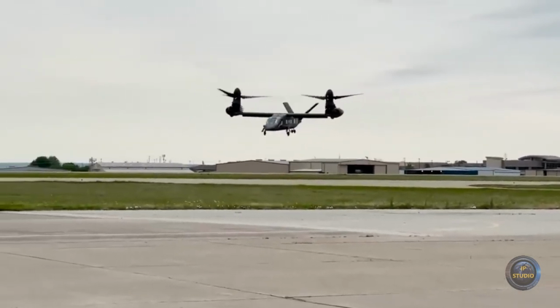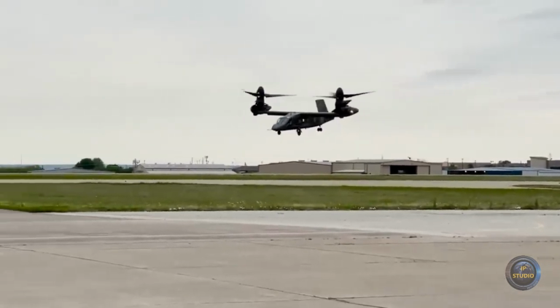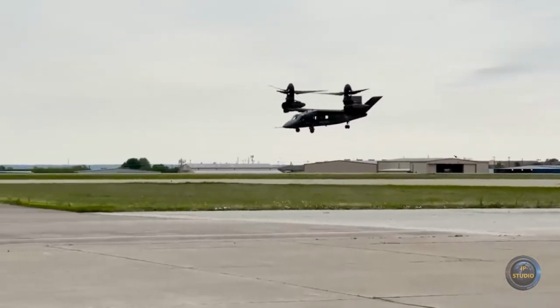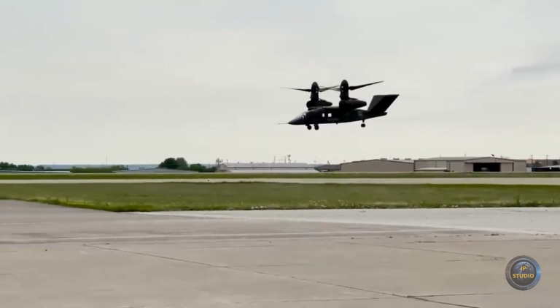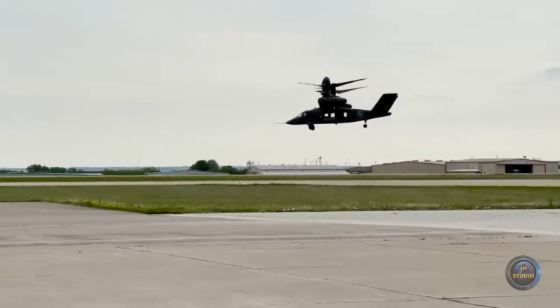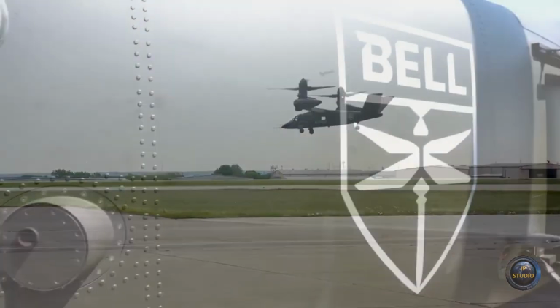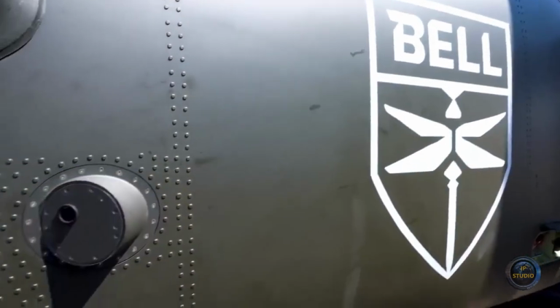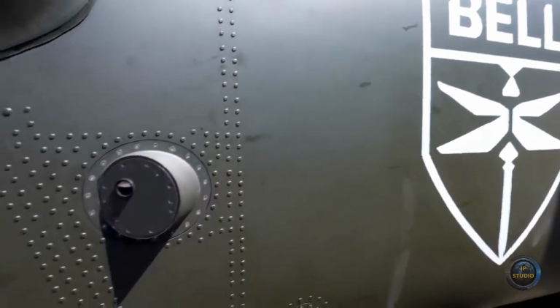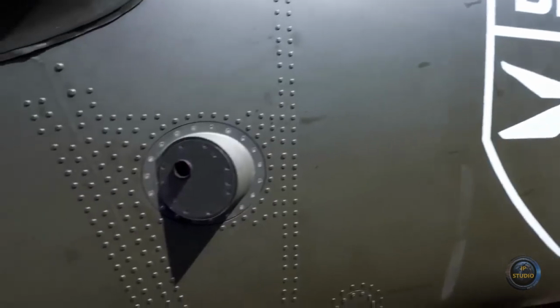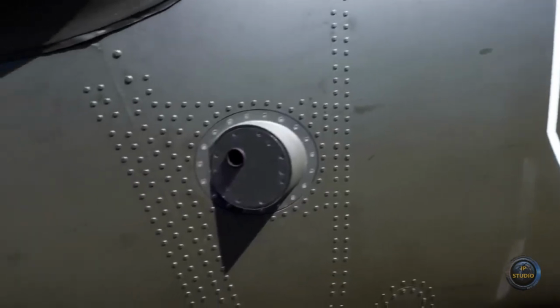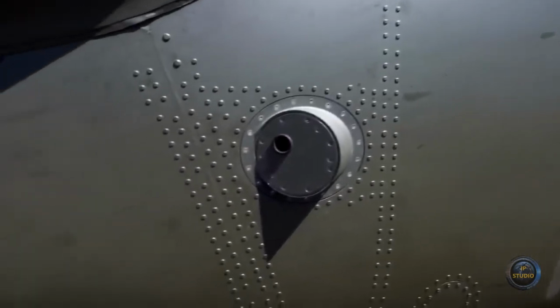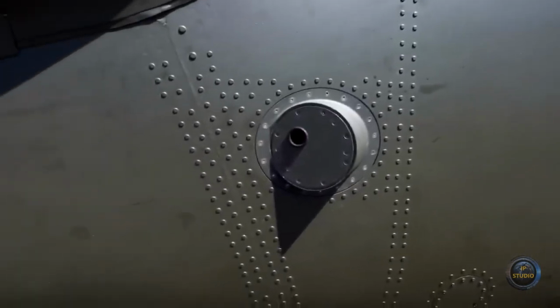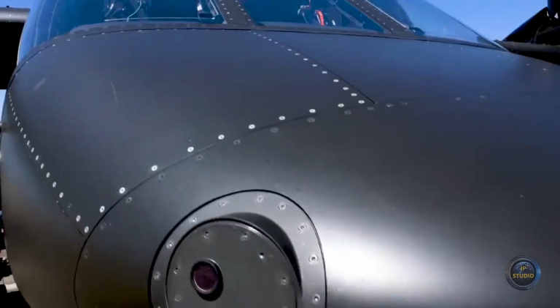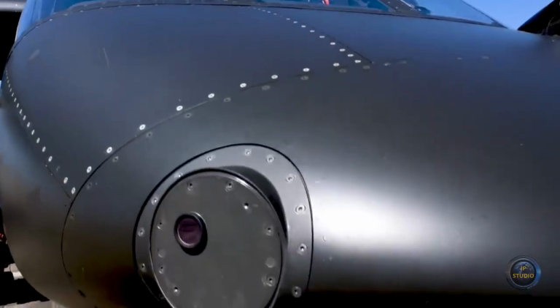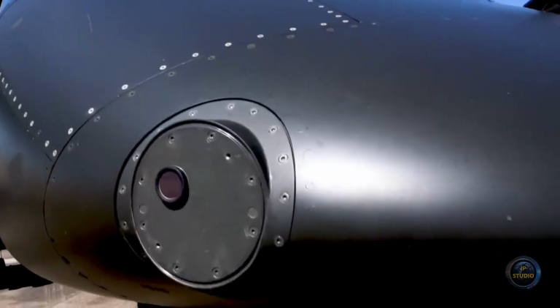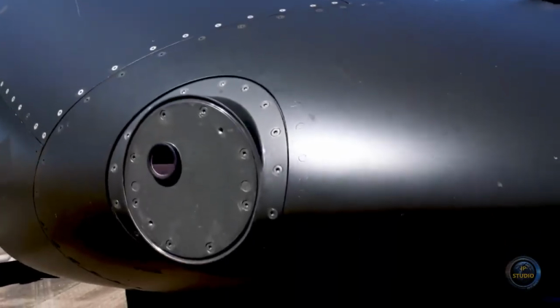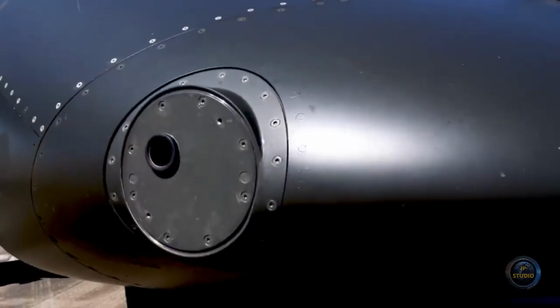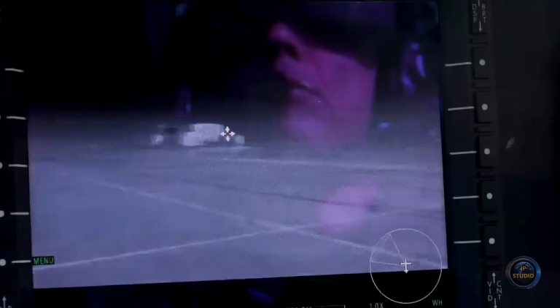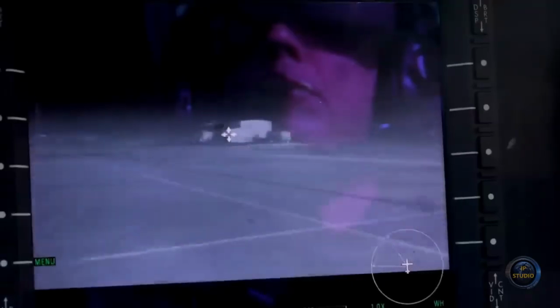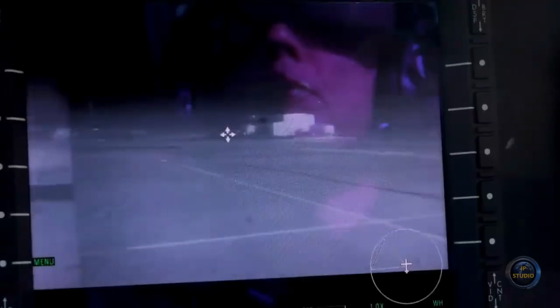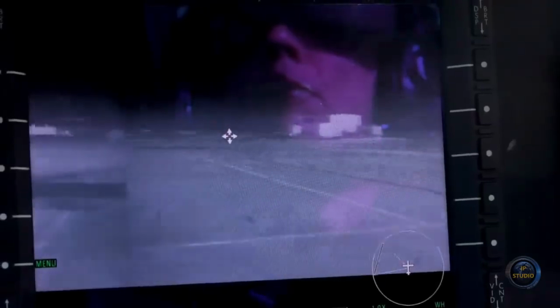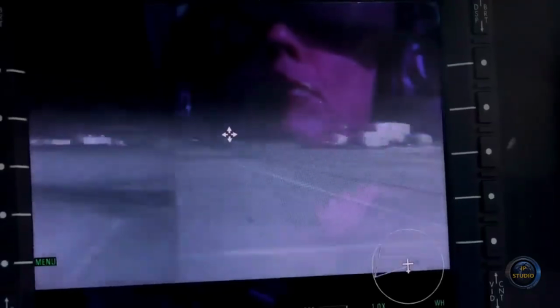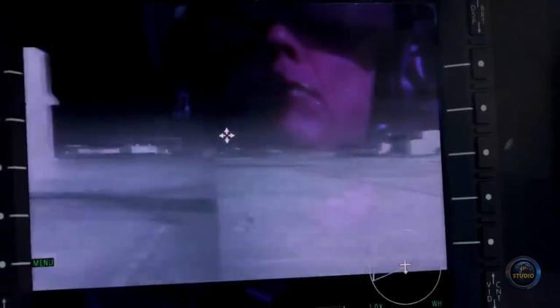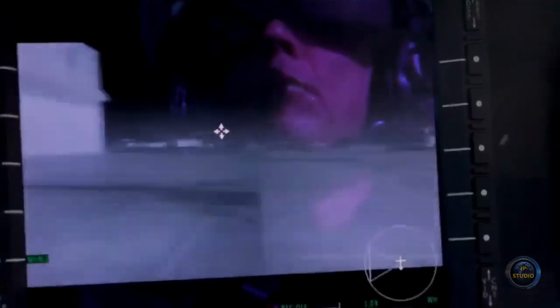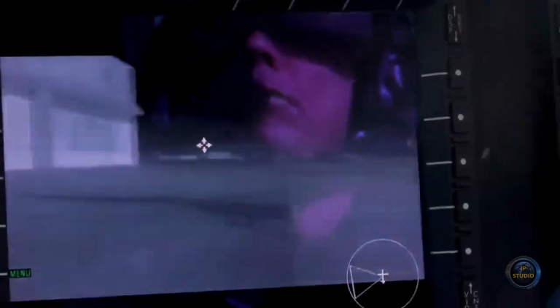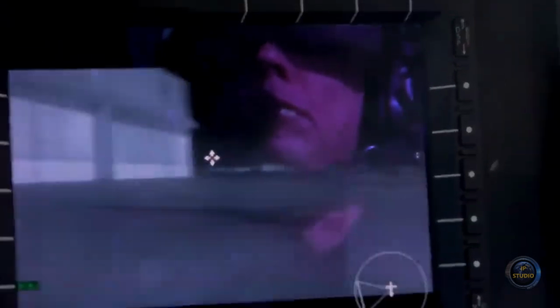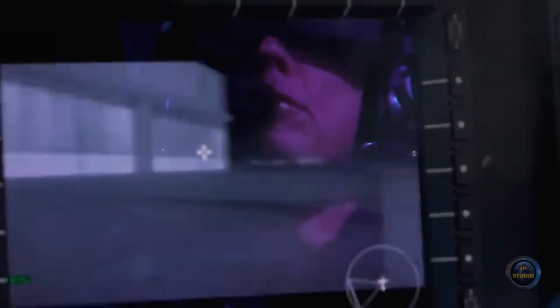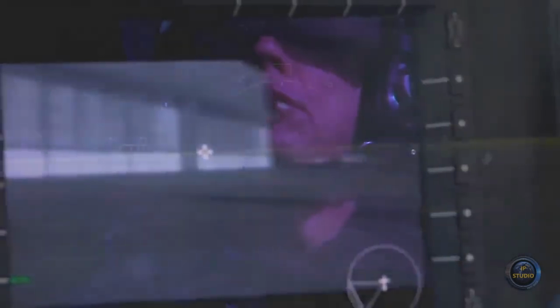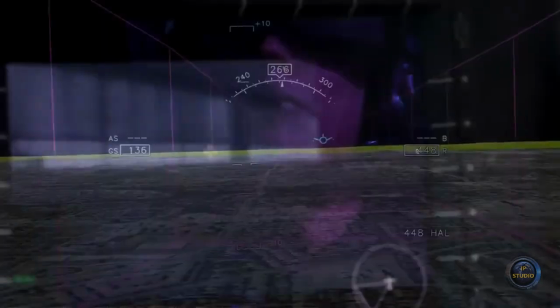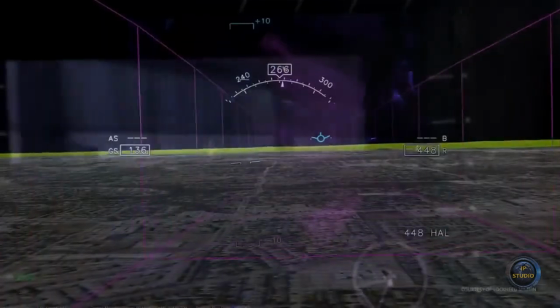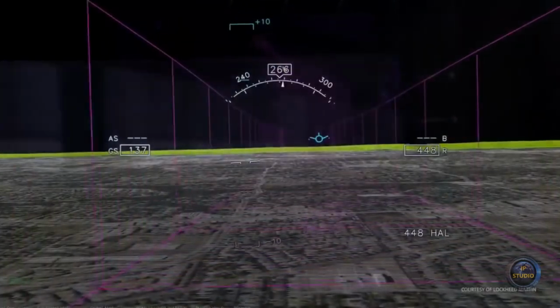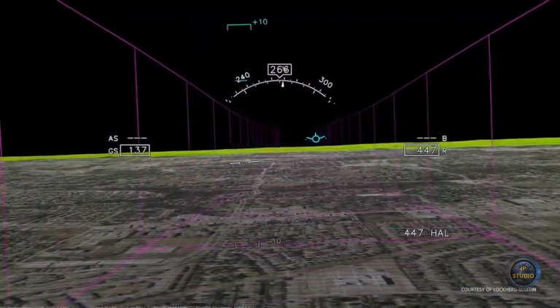Interior features include seats with connectors for powering radio stations for pilots and troops, night vision goggles, and other electronic equipment, as well as displays for showing three-dimensional terrain maps.